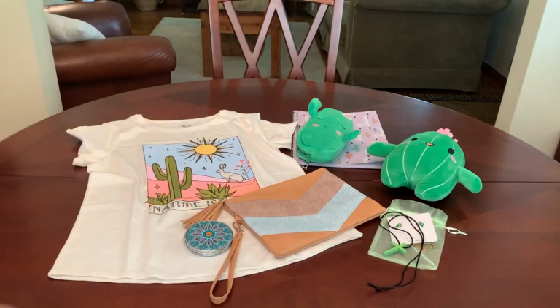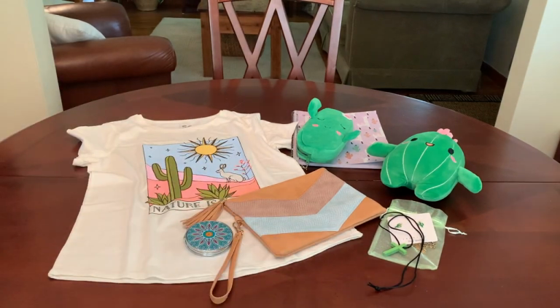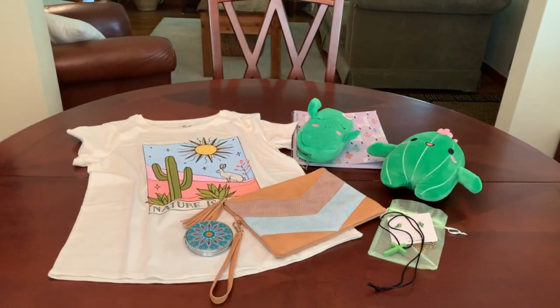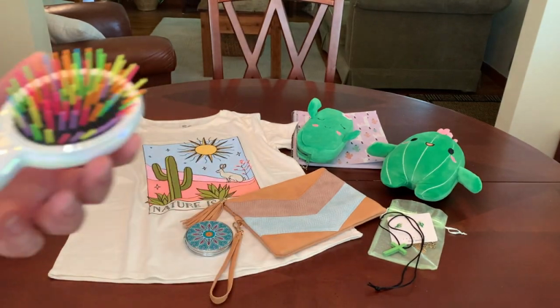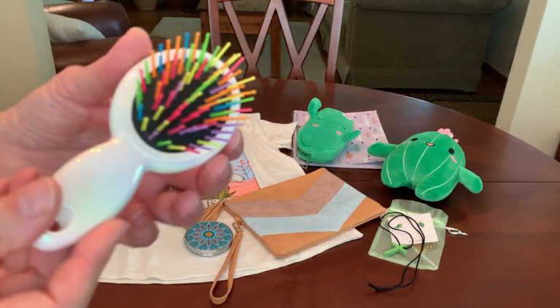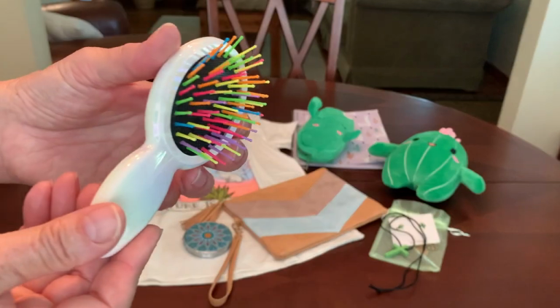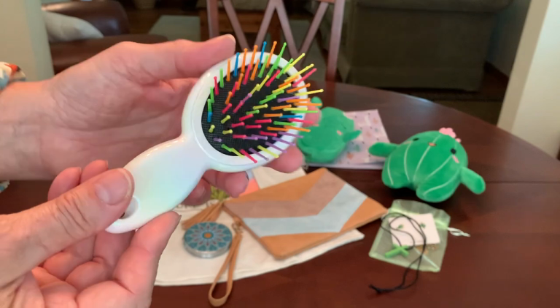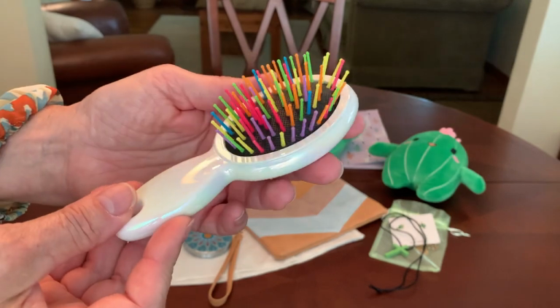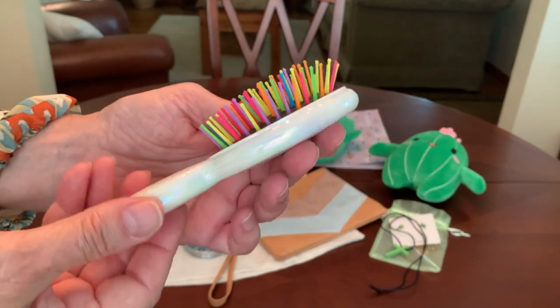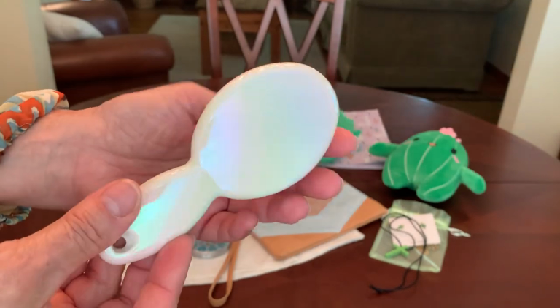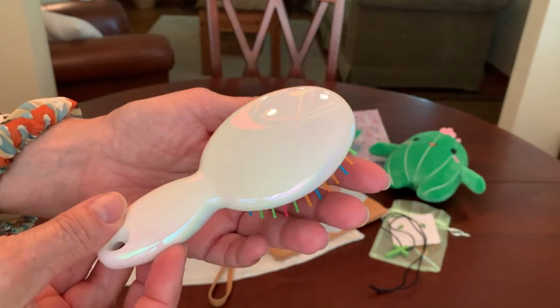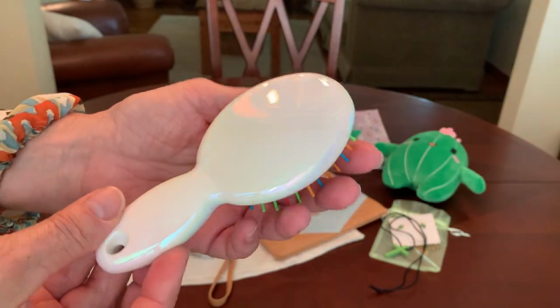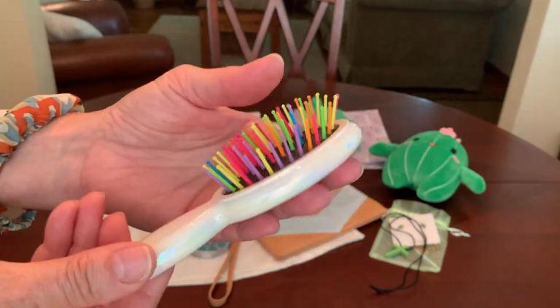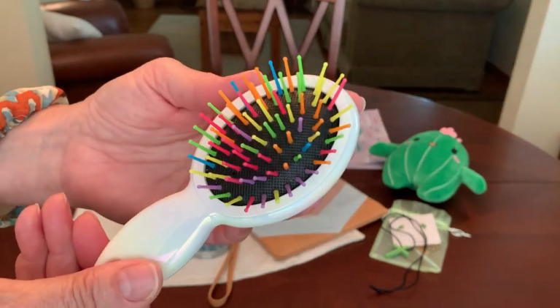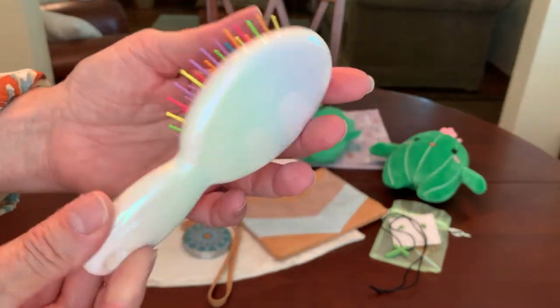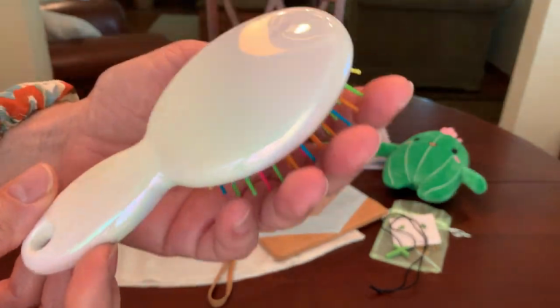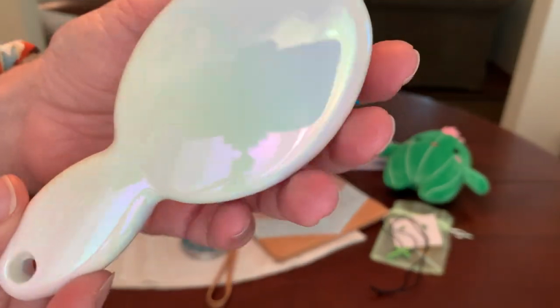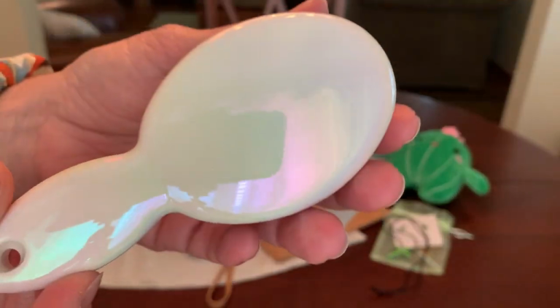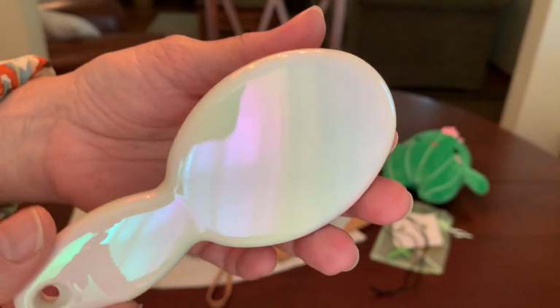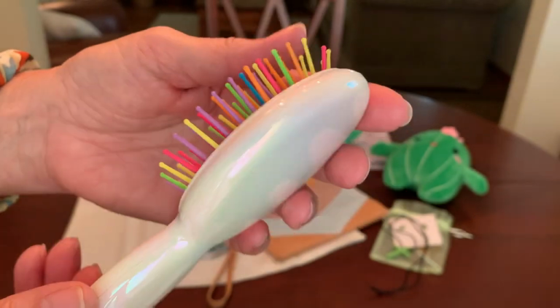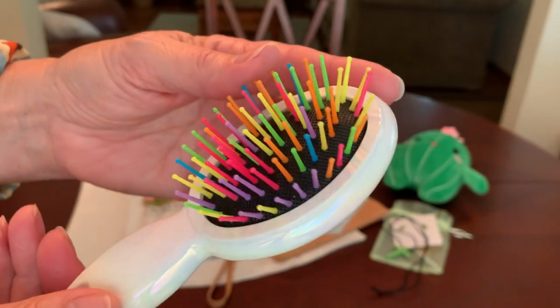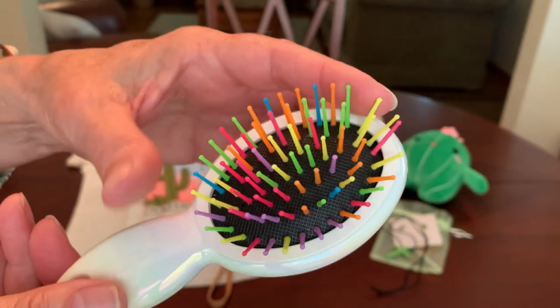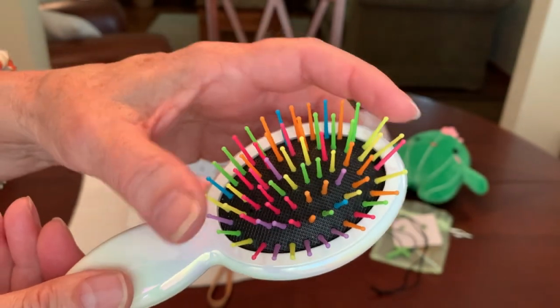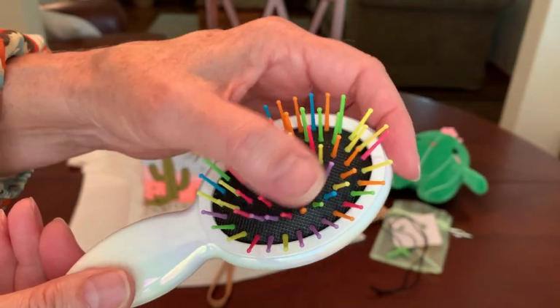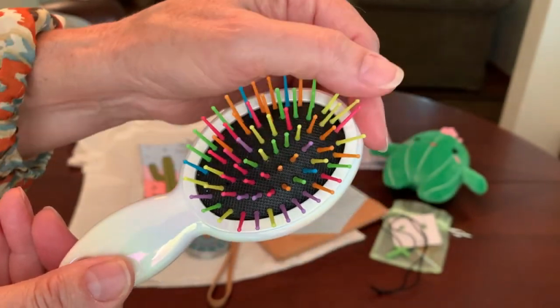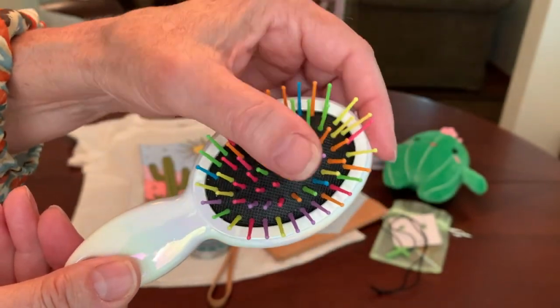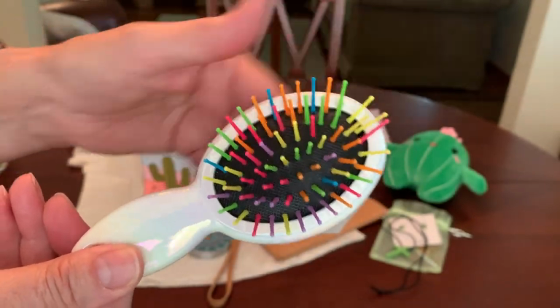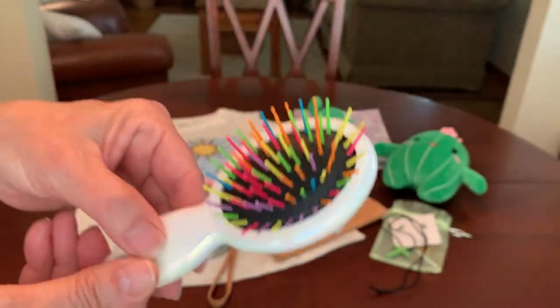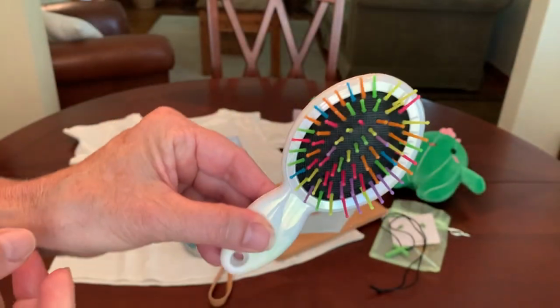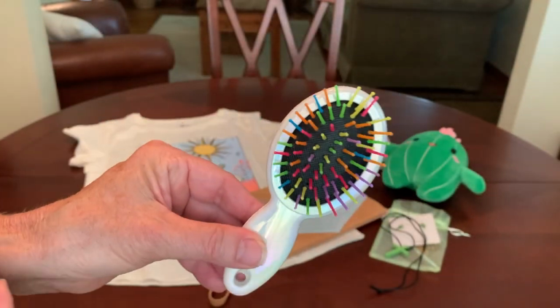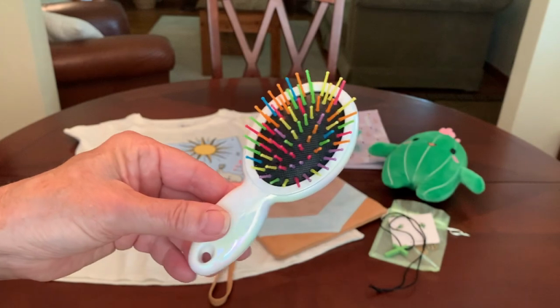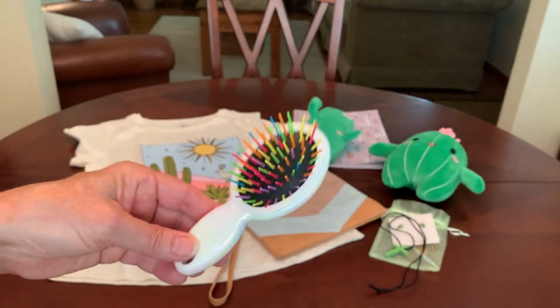She's got a pretty hairbrush in a nice compact size from the Dollar Tree — a really pretty pearl color with multicolored bristles that kind of reminded me of a cactus.